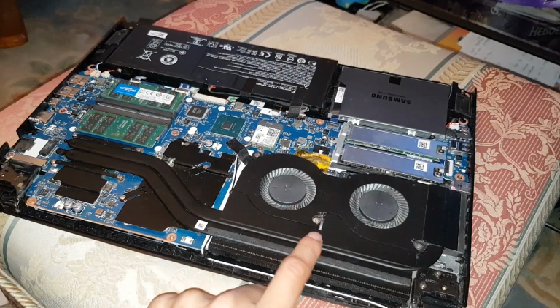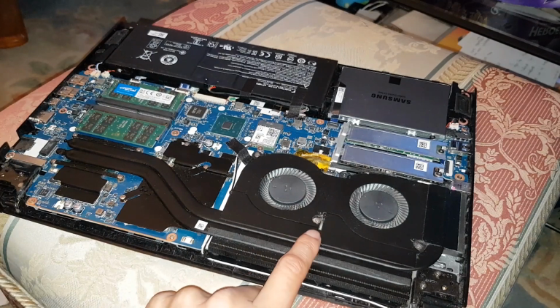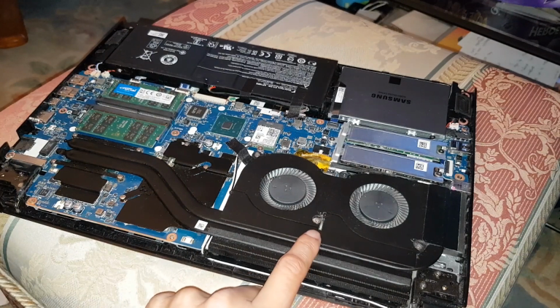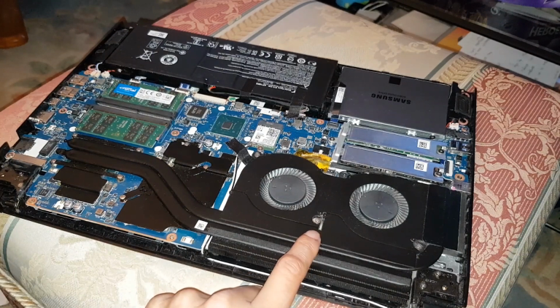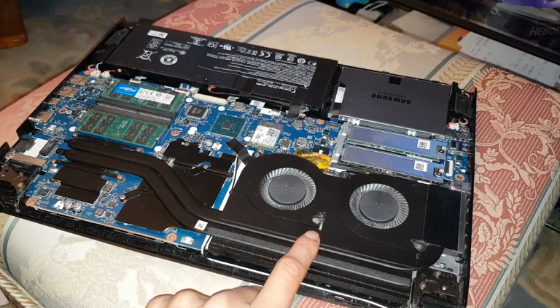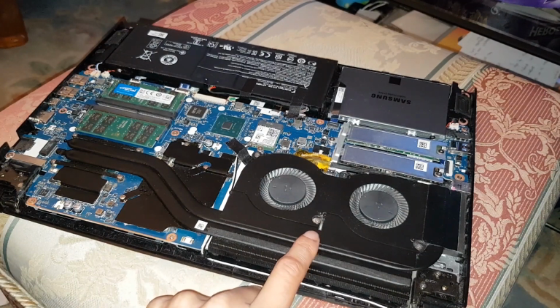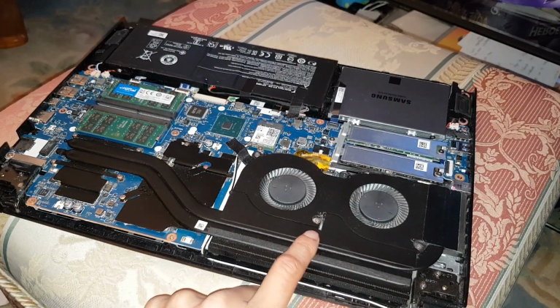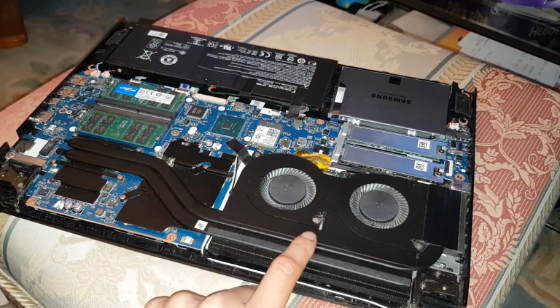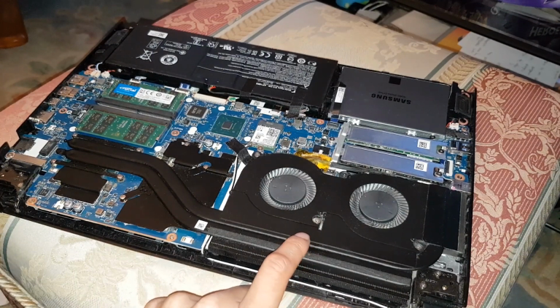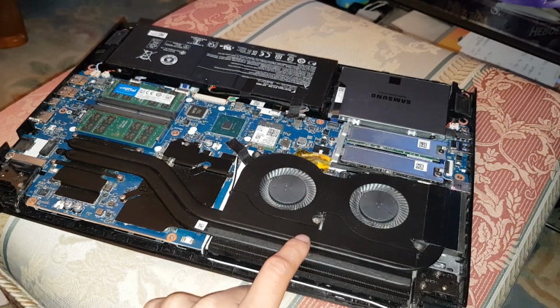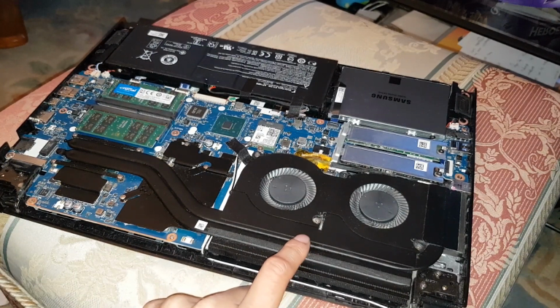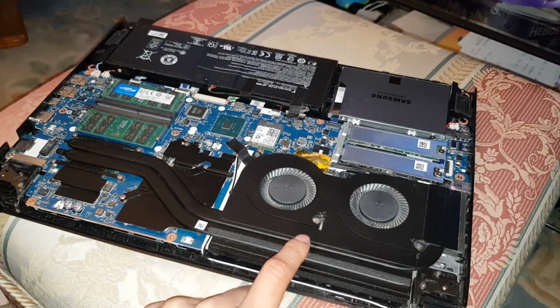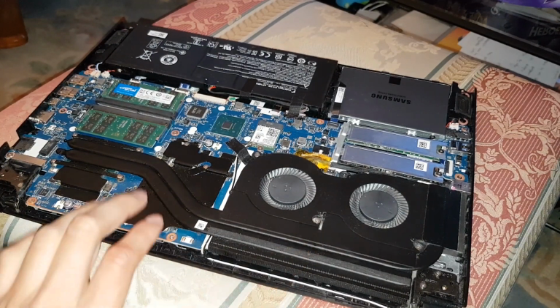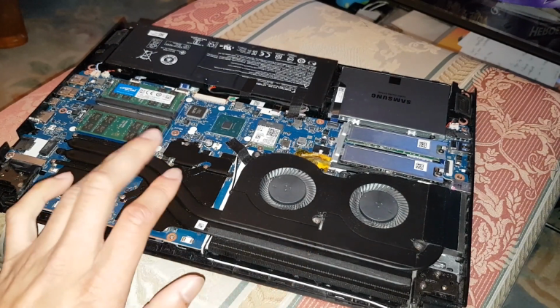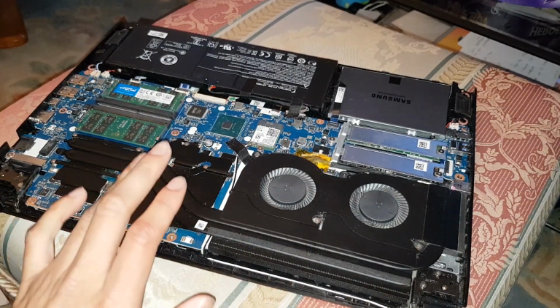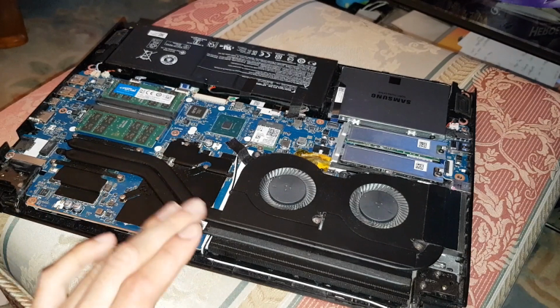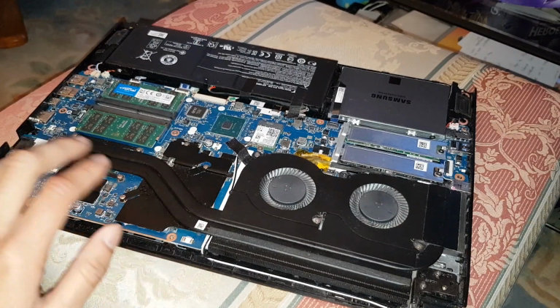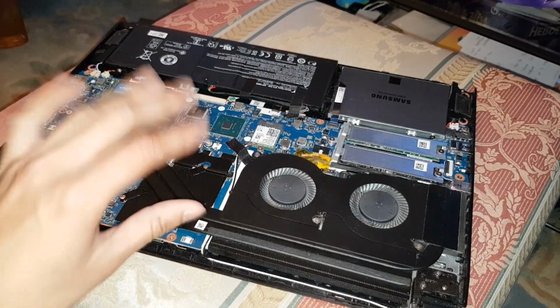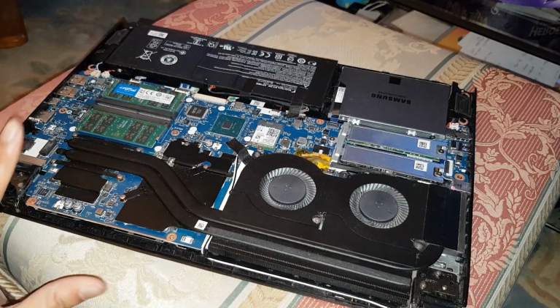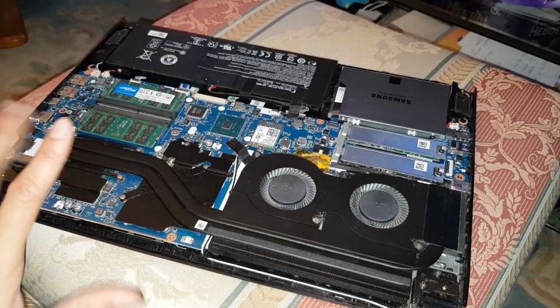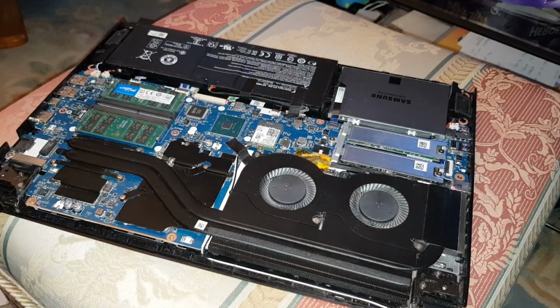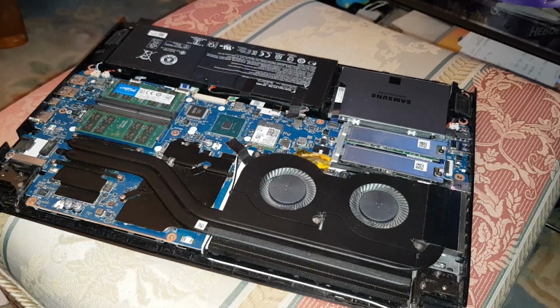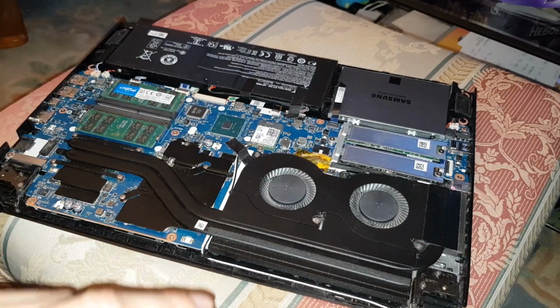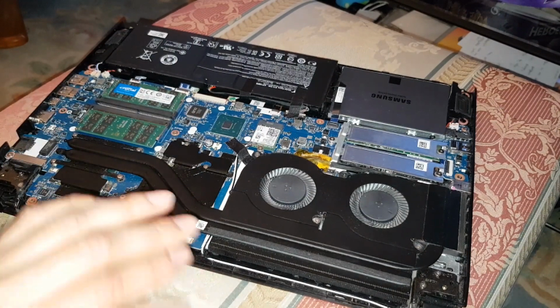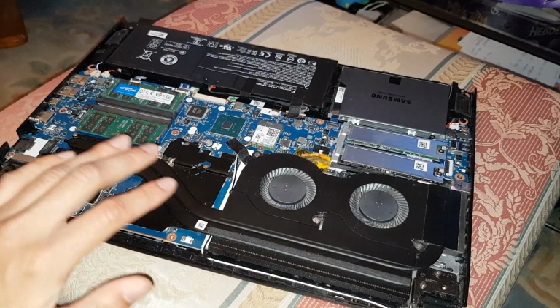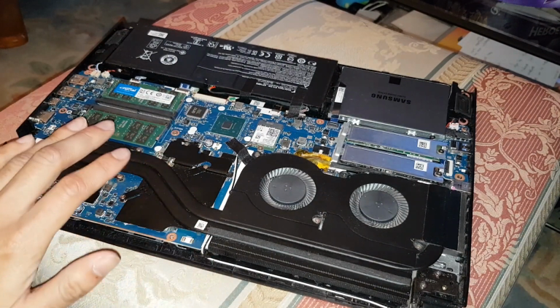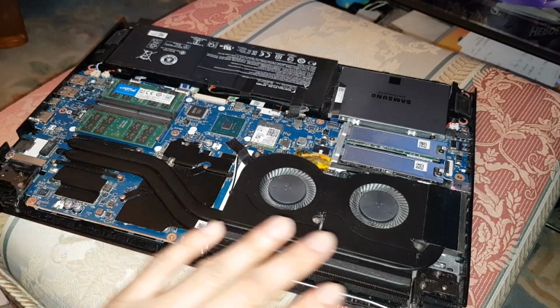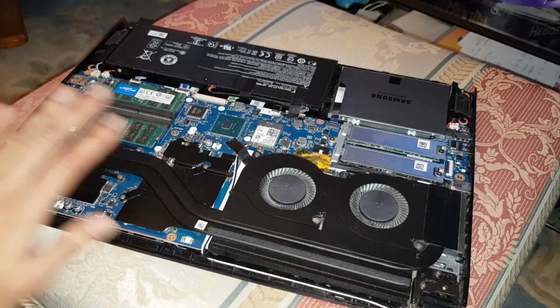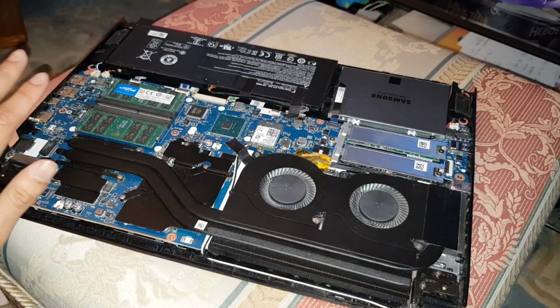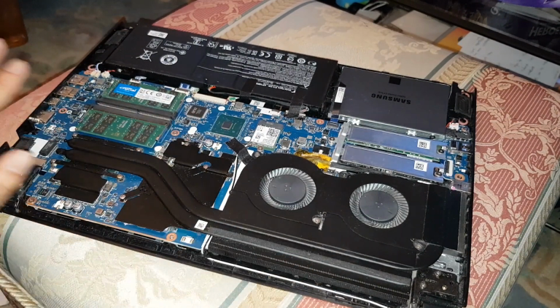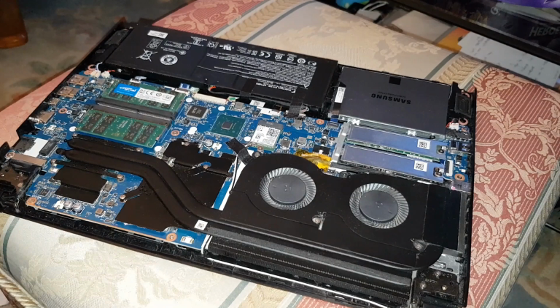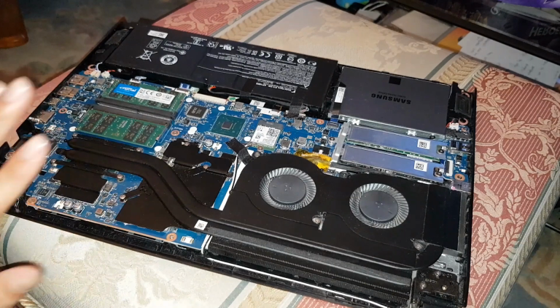We're going to check the thermal paste anyway and see how it's performed over six months — if it's depleted or moved around. Before, I spread it out evenly, so everything should be straight and flat. Let's have a look.